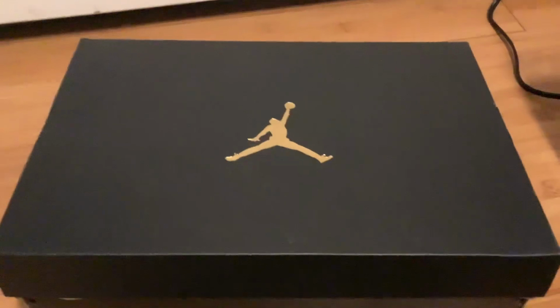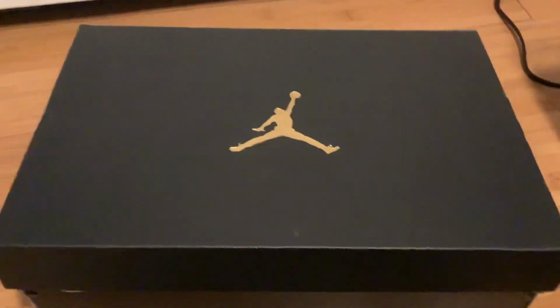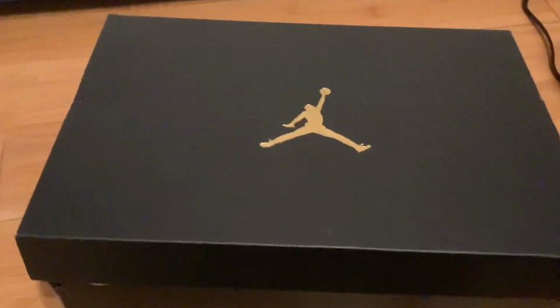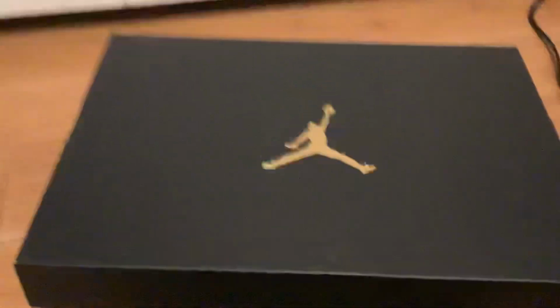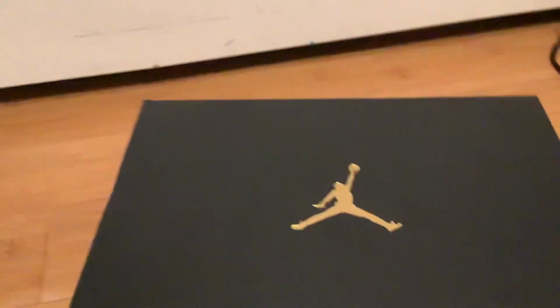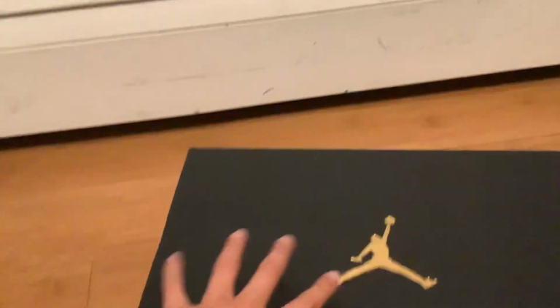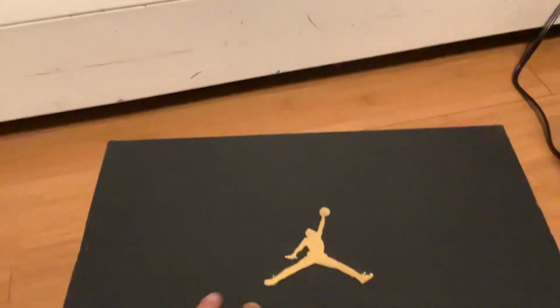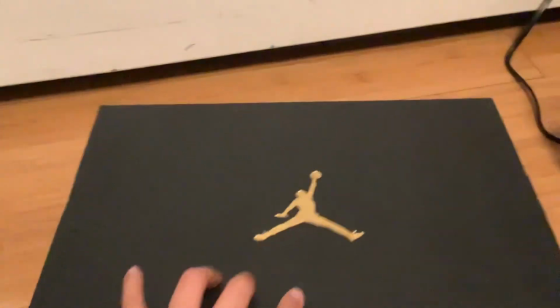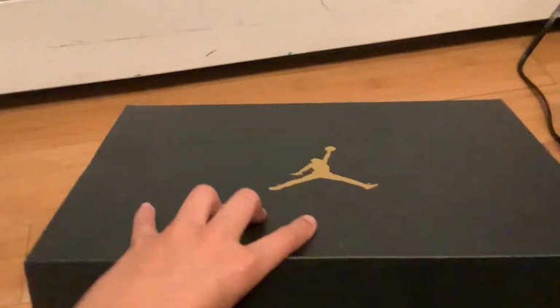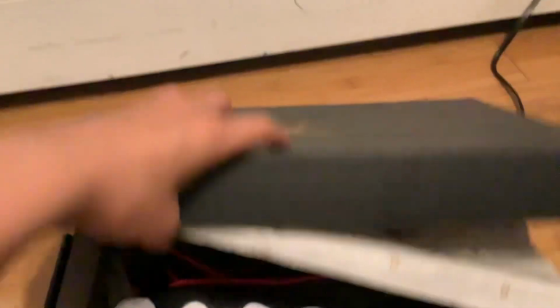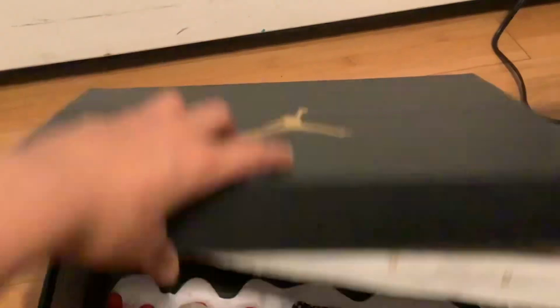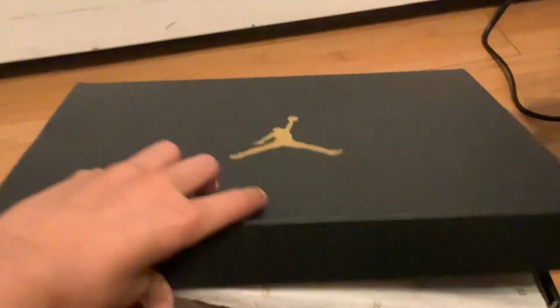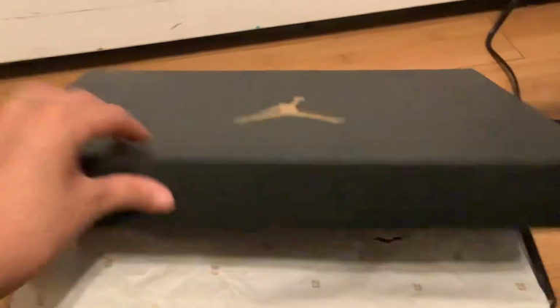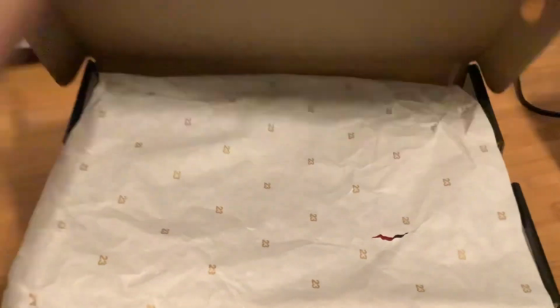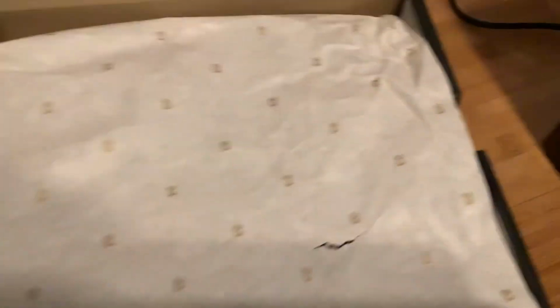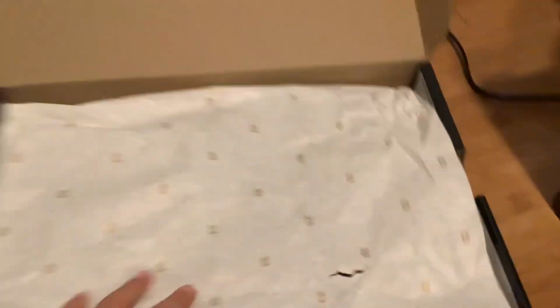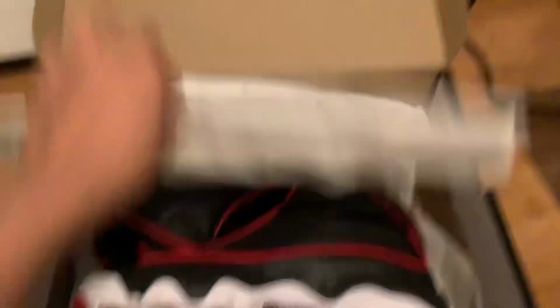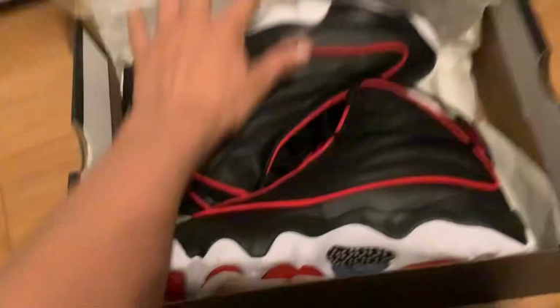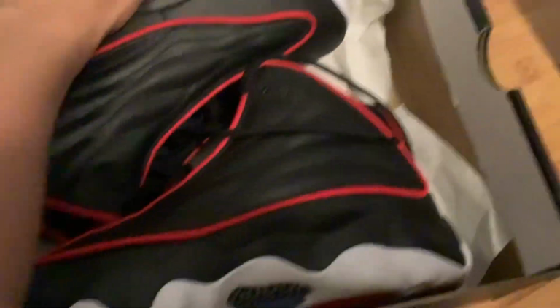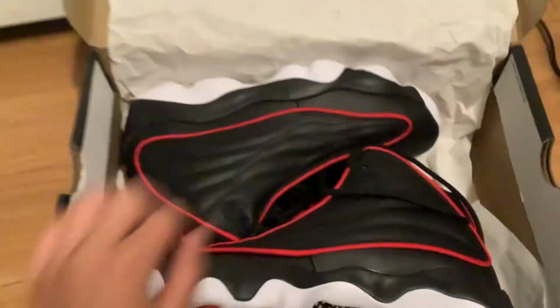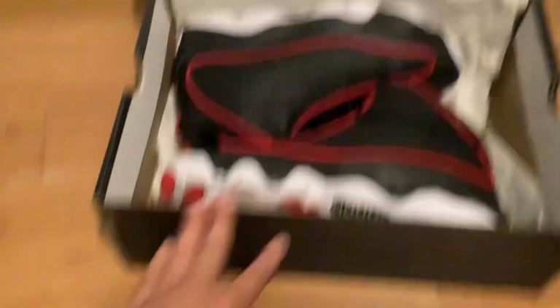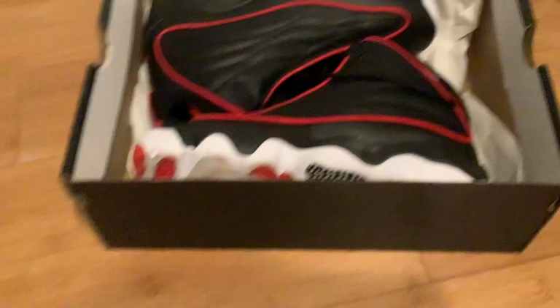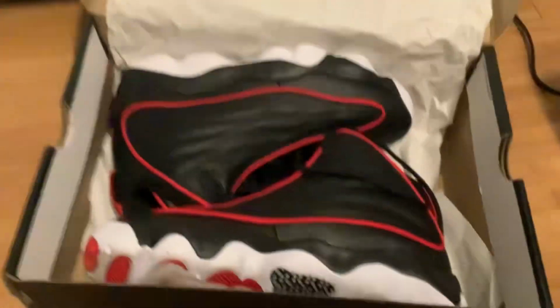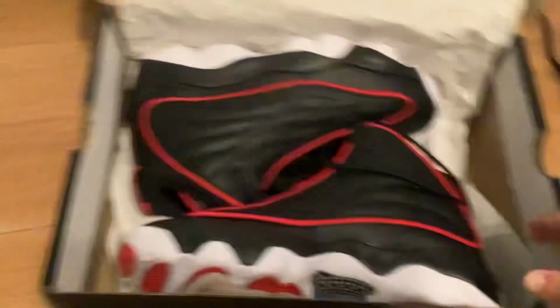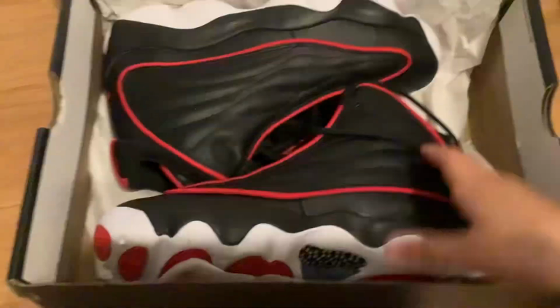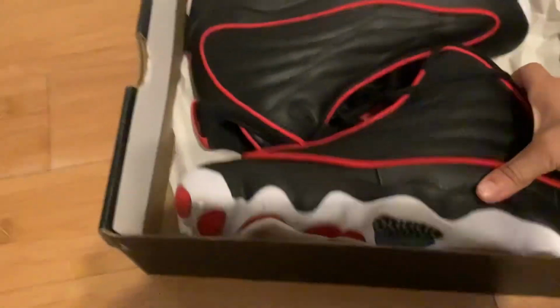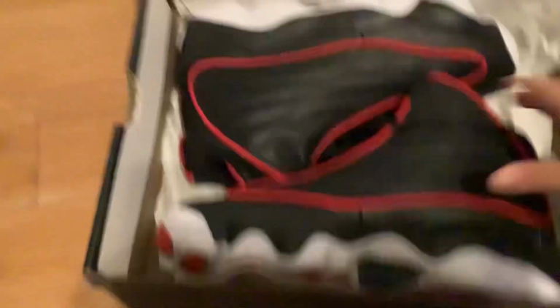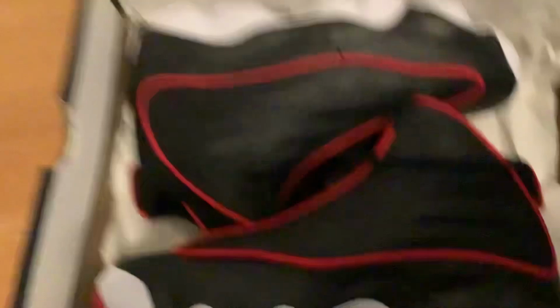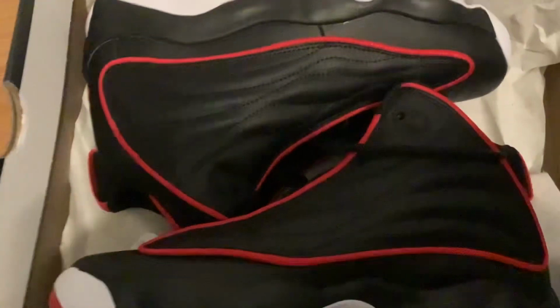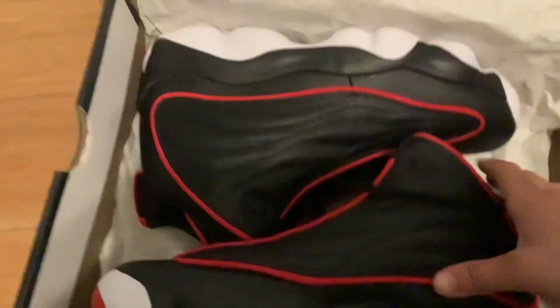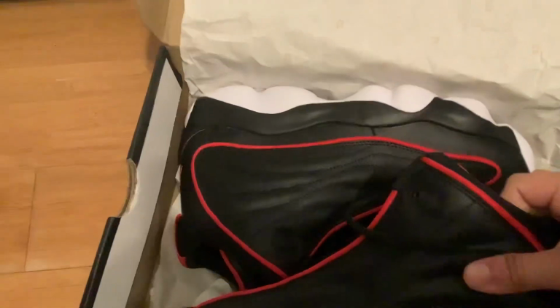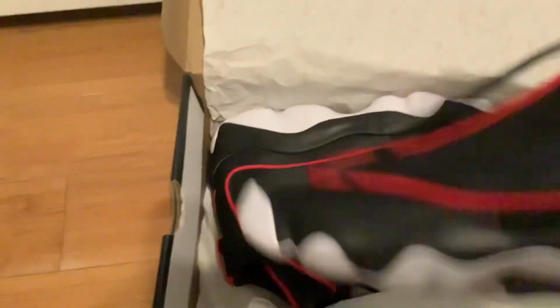Hey guys, welcome back to my YouTube channel. Today I'm going to be opening these new Jordans that I bought. They're fresh from the box — I've only opened them once before. These are the Jordans.